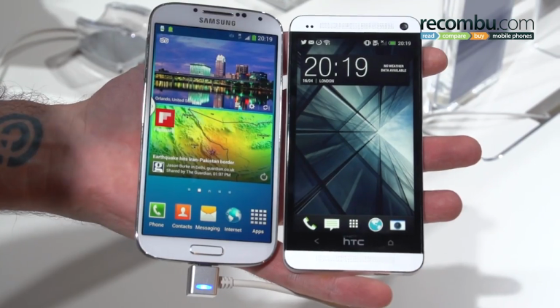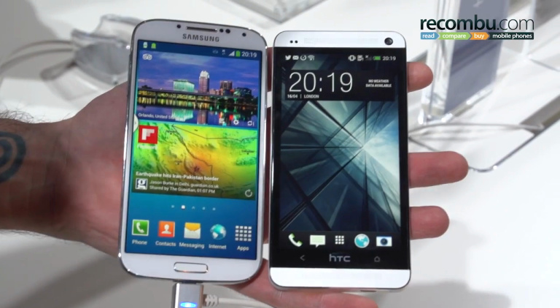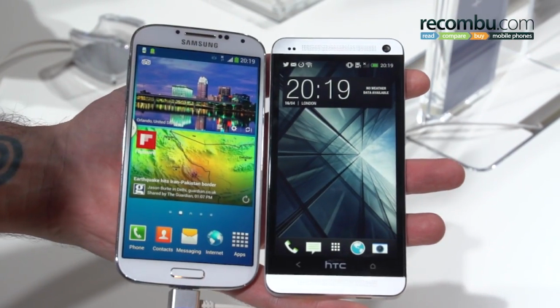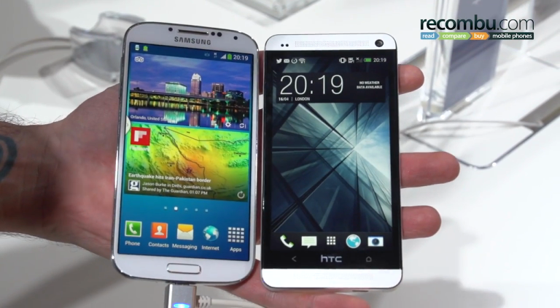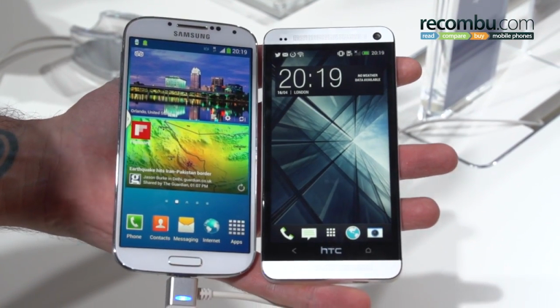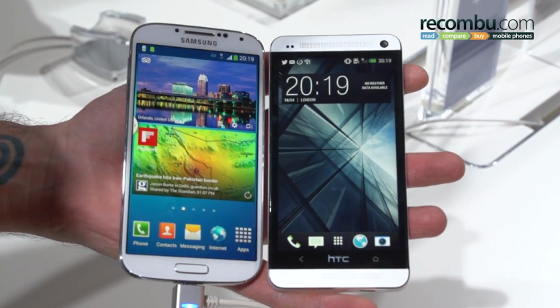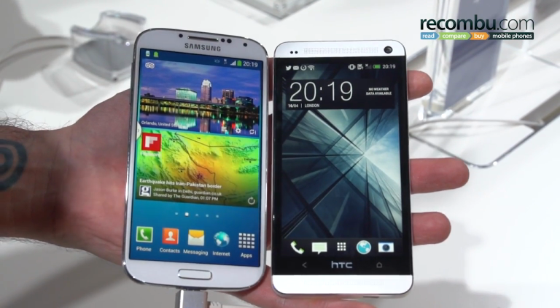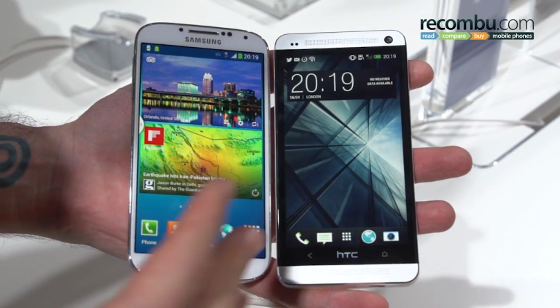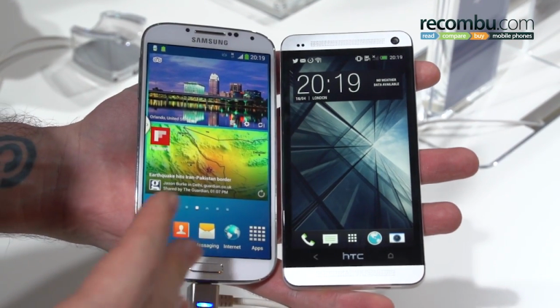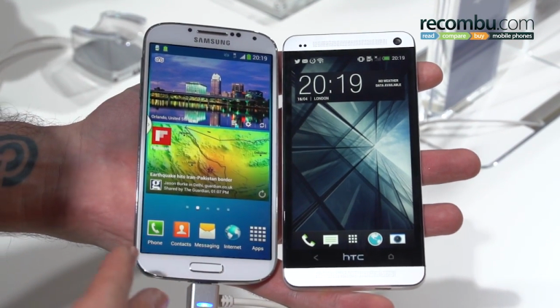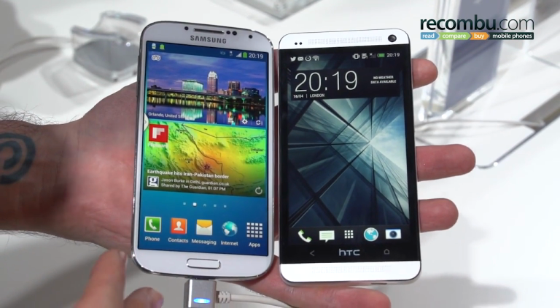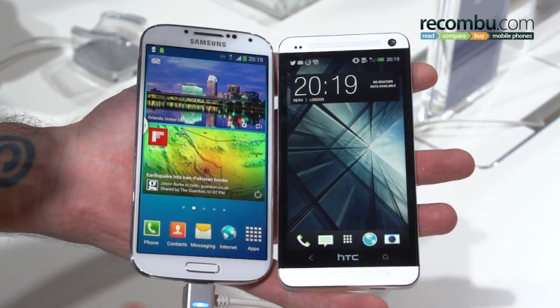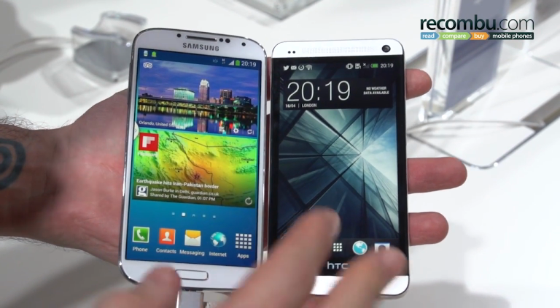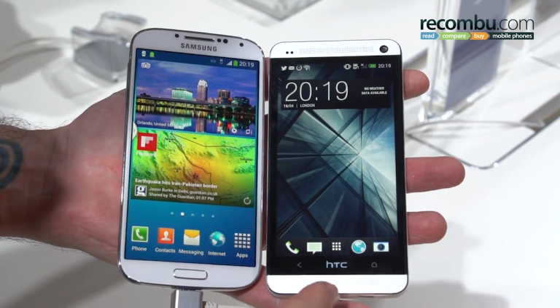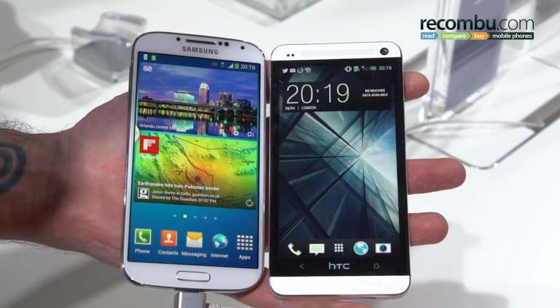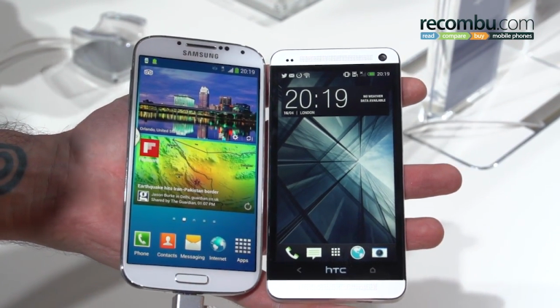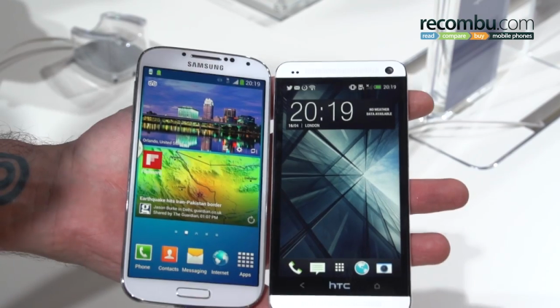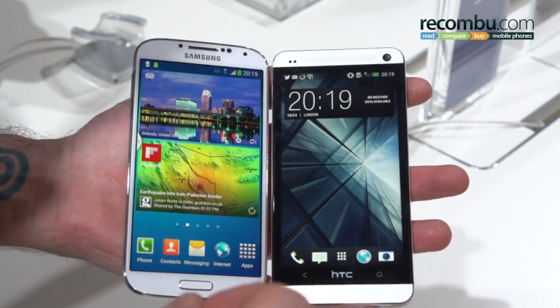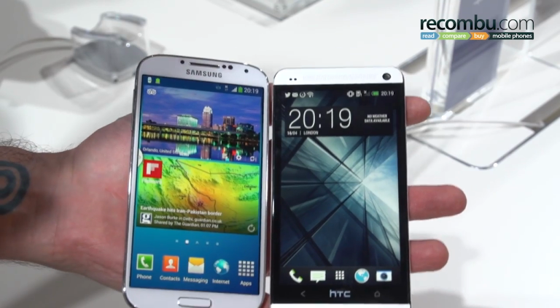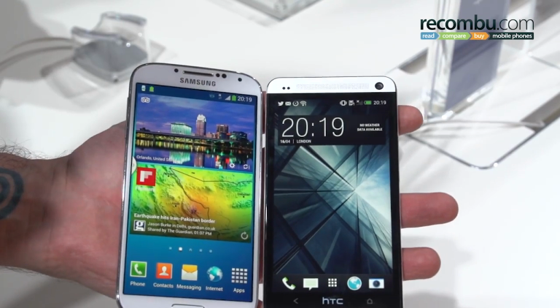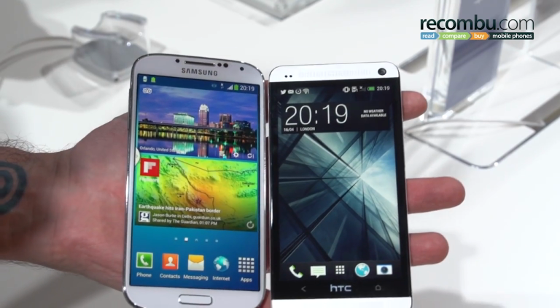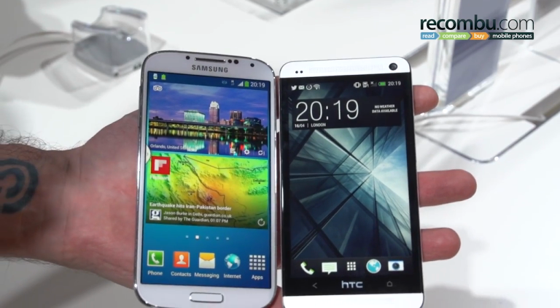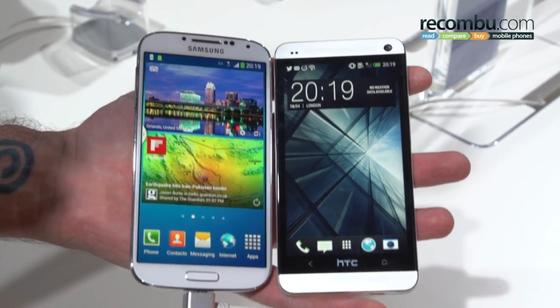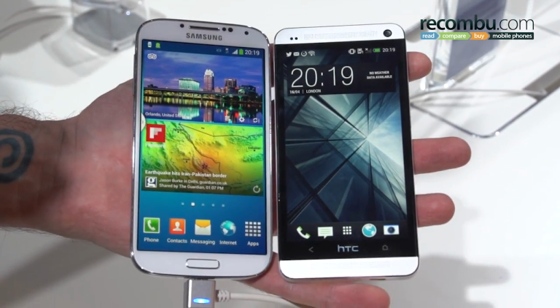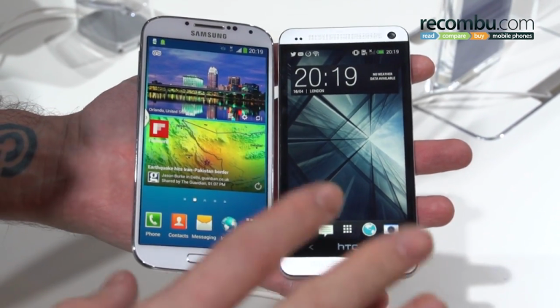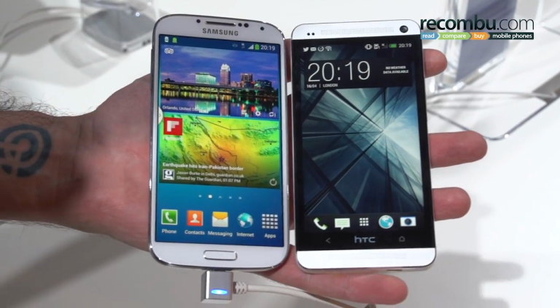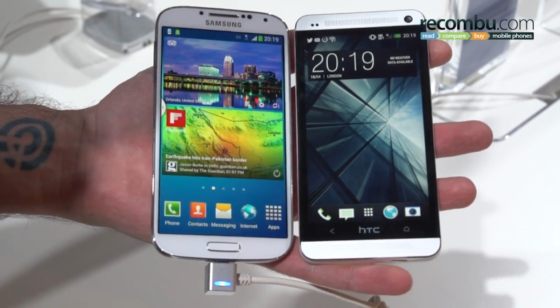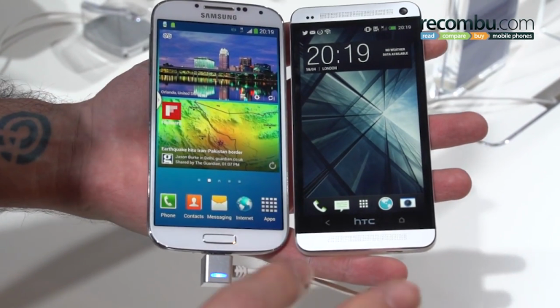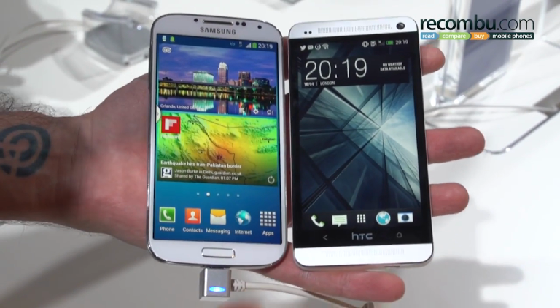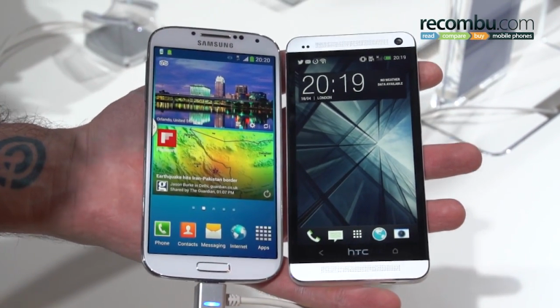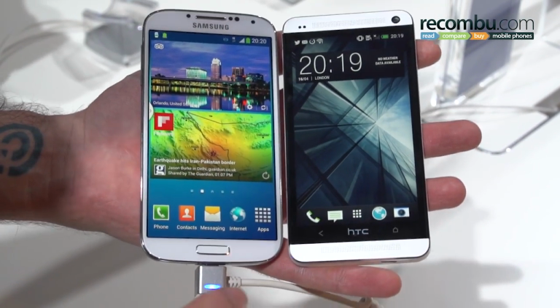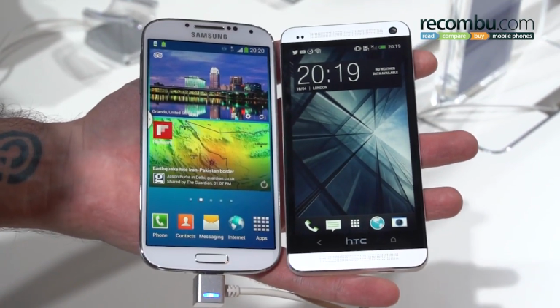Welcome to Recombe, guys. It's Basil here with a Samsung Galaxy S4 and an HTC One. We're giving you a quick comparison of the two phones — flagships in every single respect.